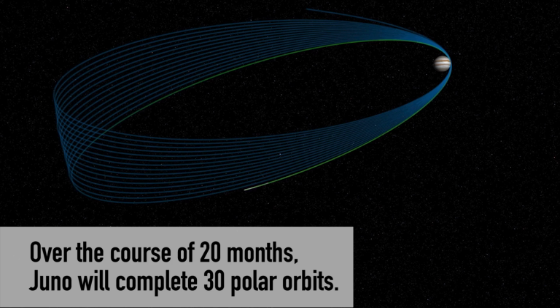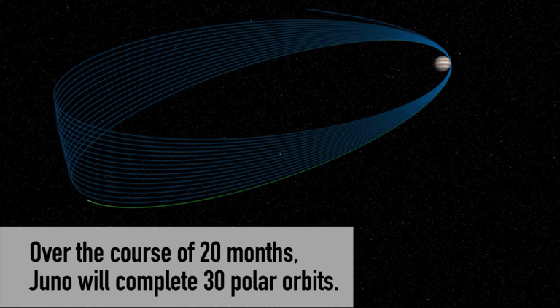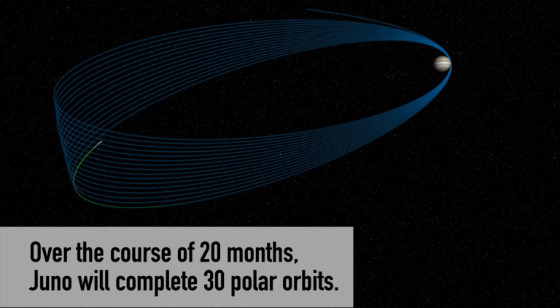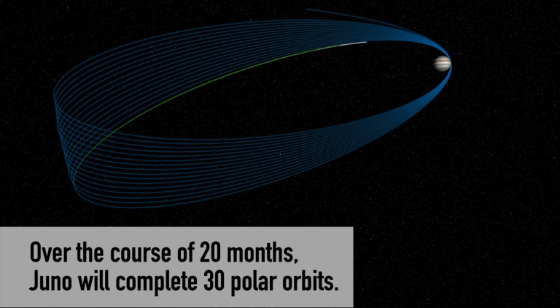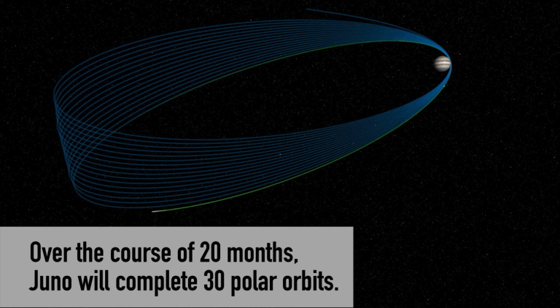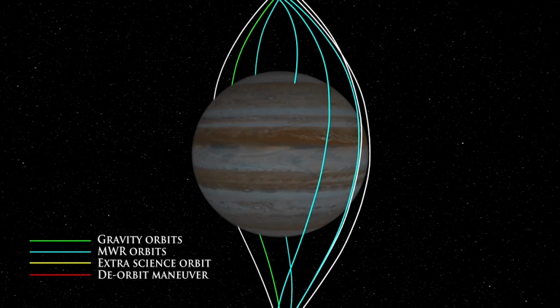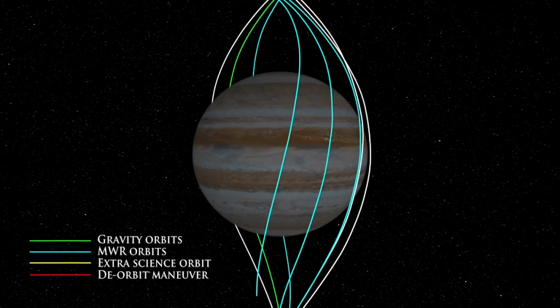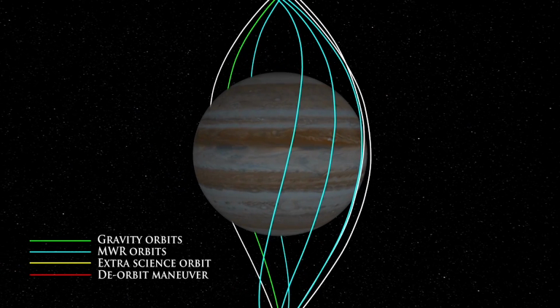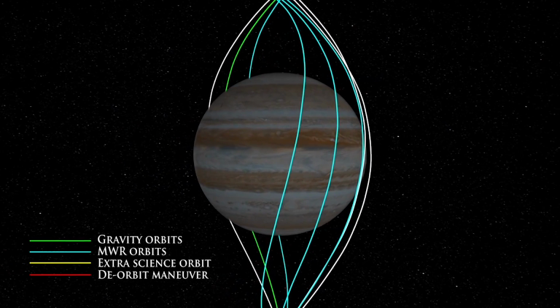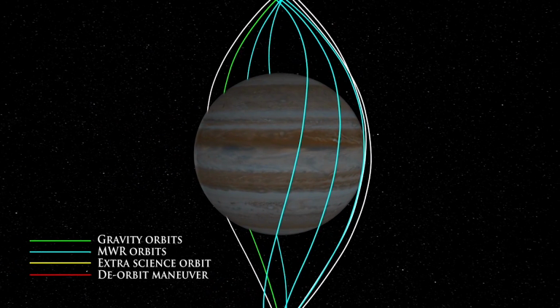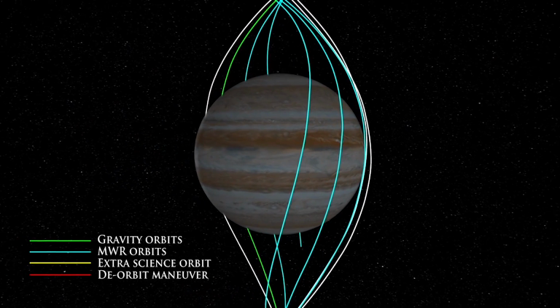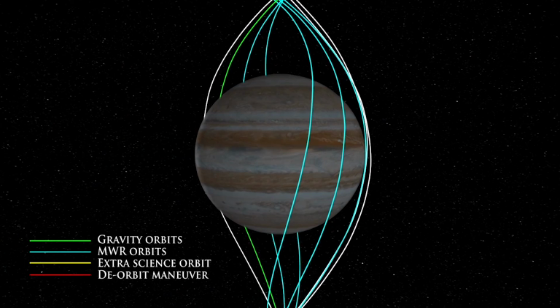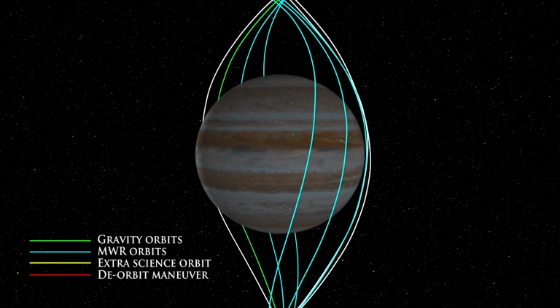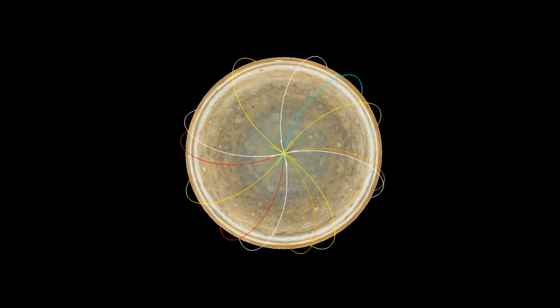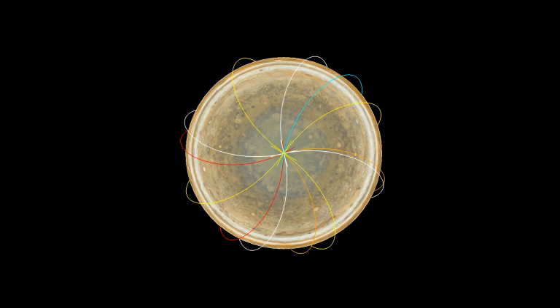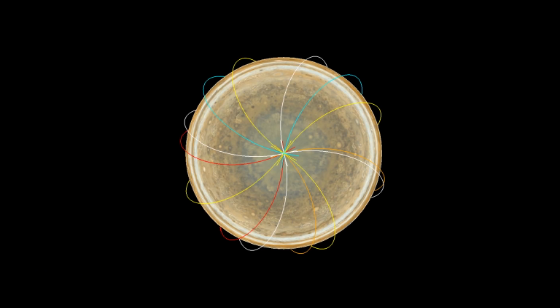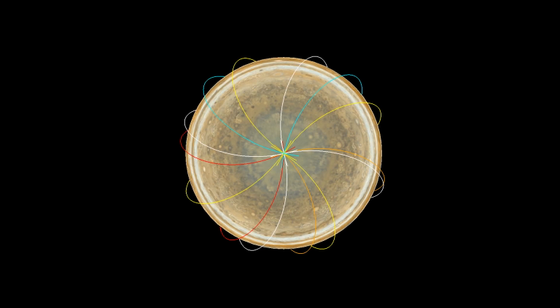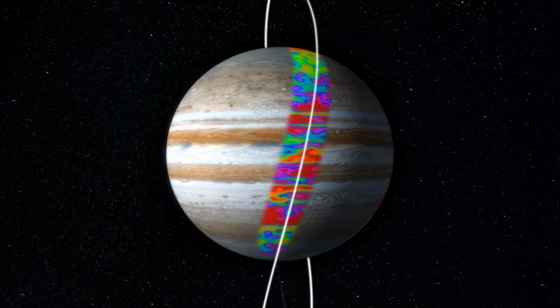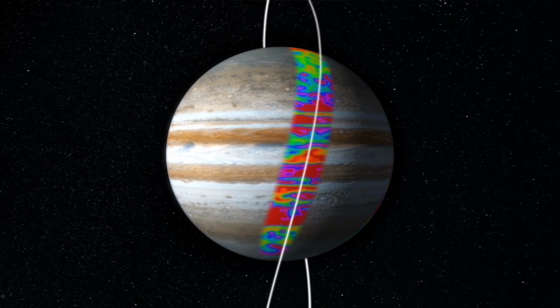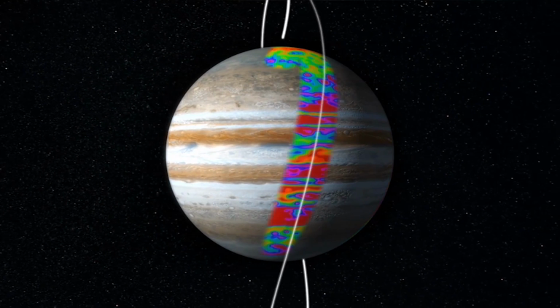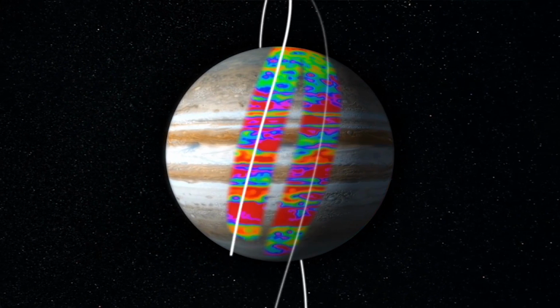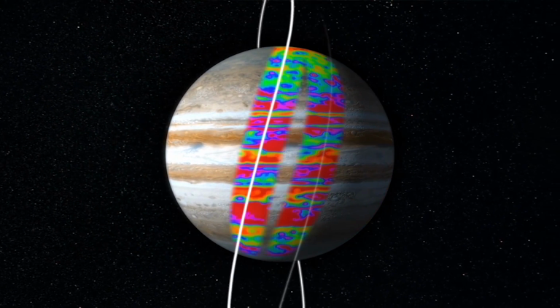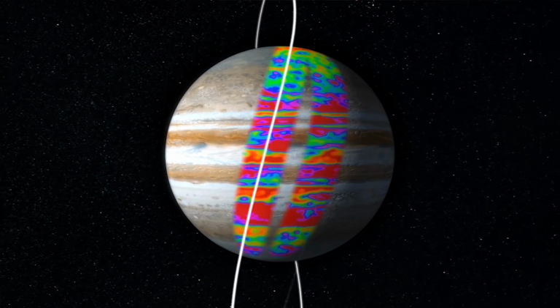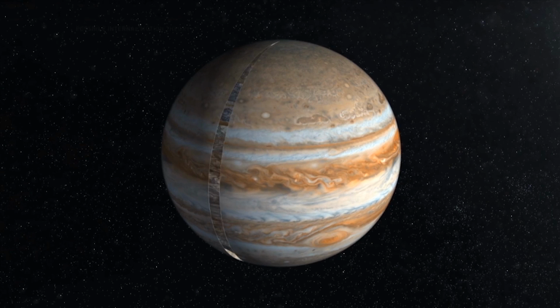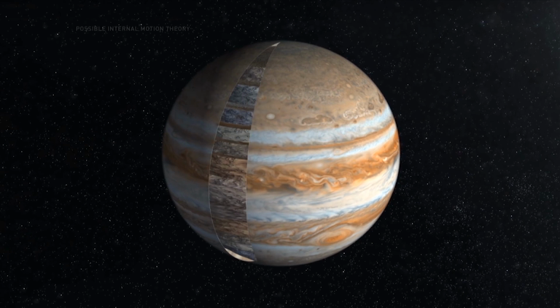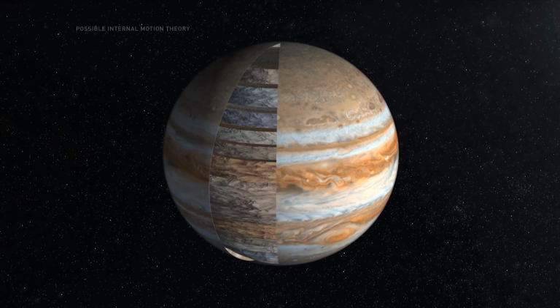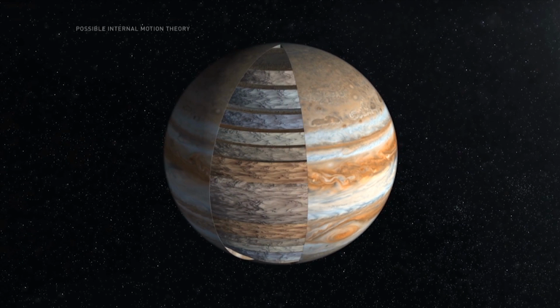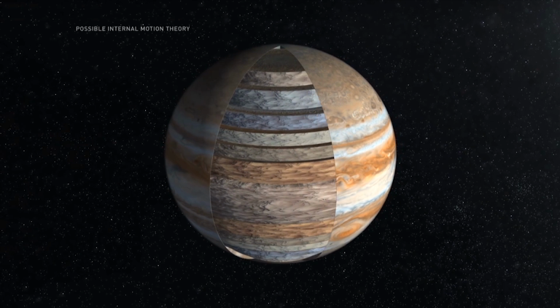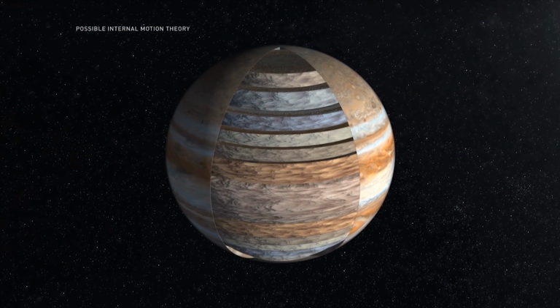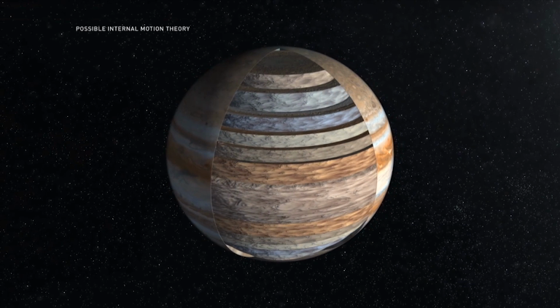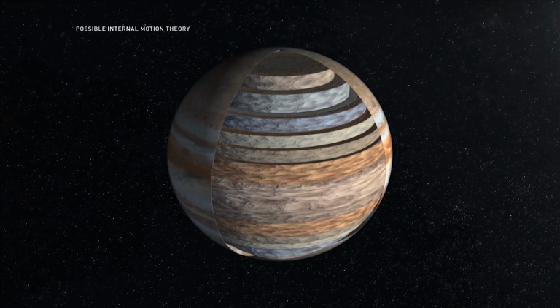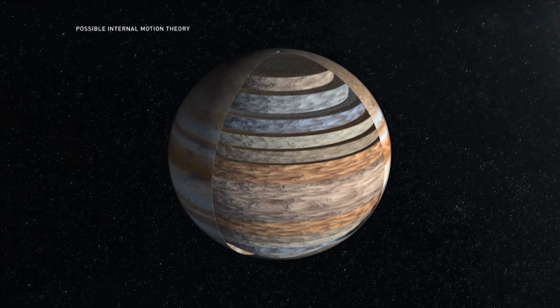Really what I'm hoping for is to get all the orbits, make a whole map of Jupiter, get all the key measurements about what it's like inside — how much water is in there, what is its structure like.